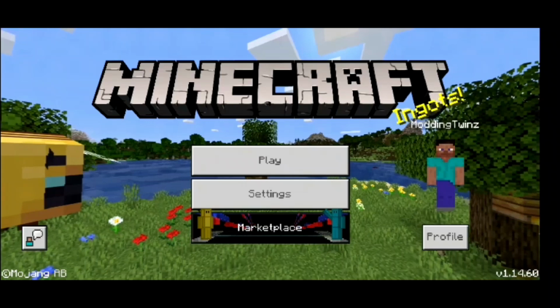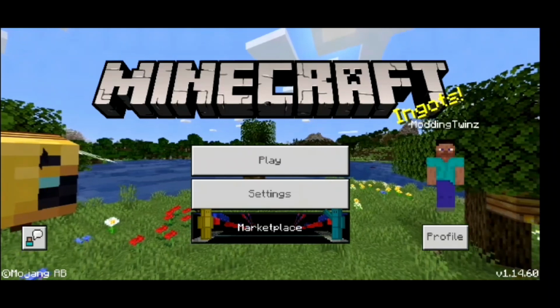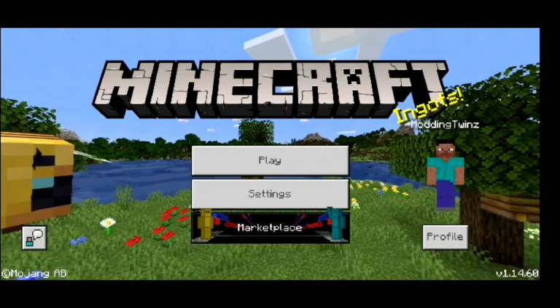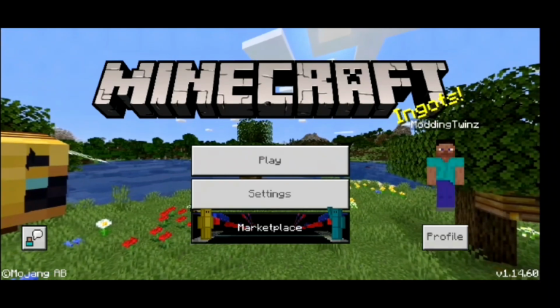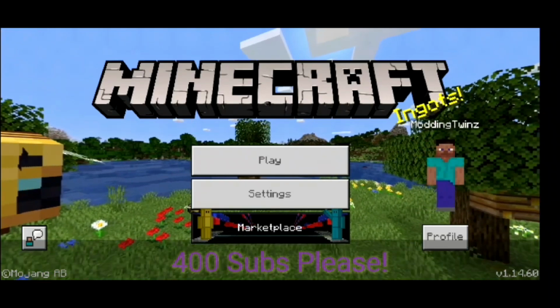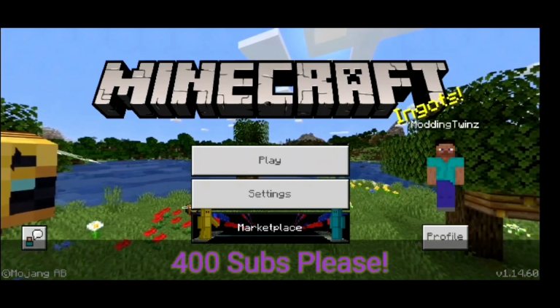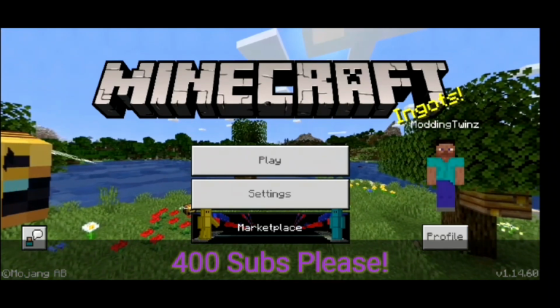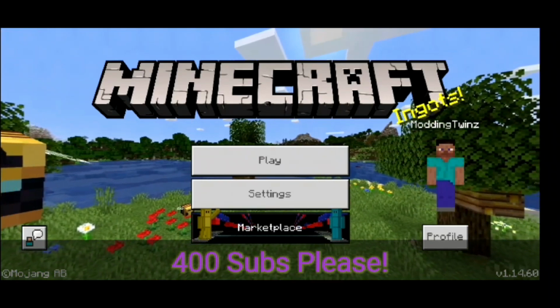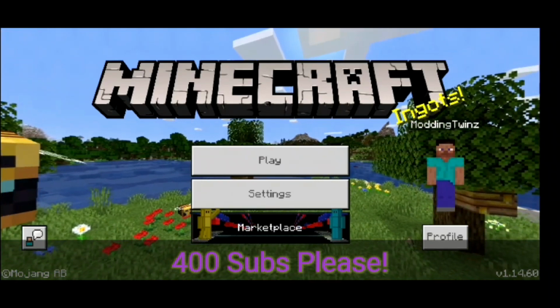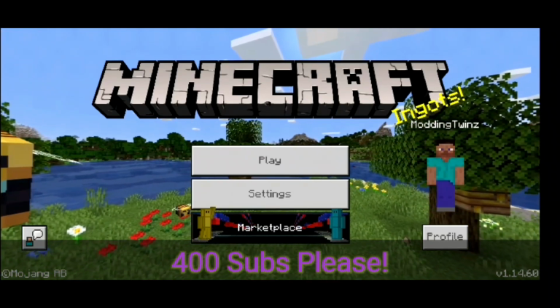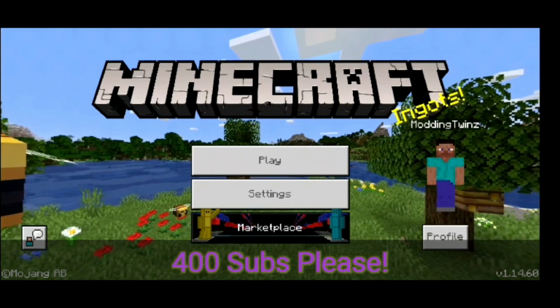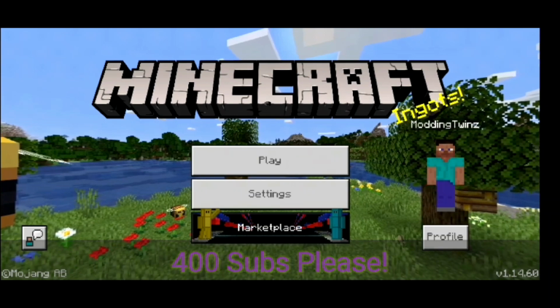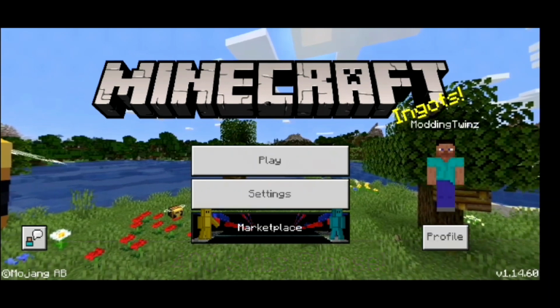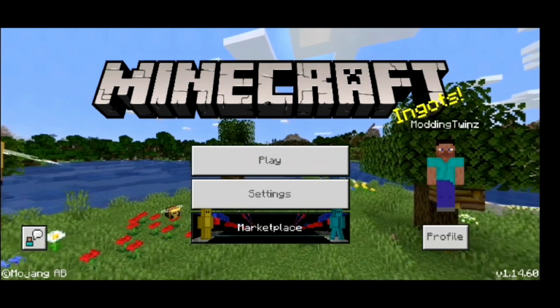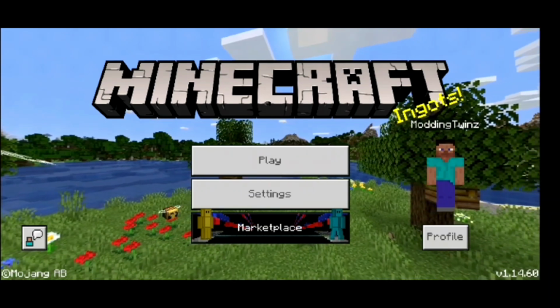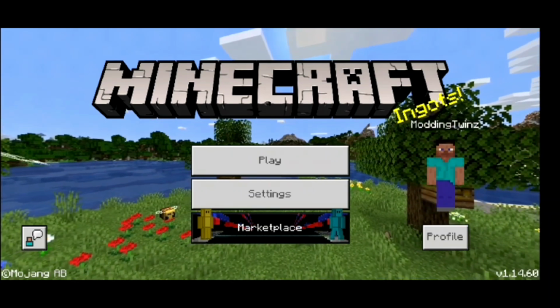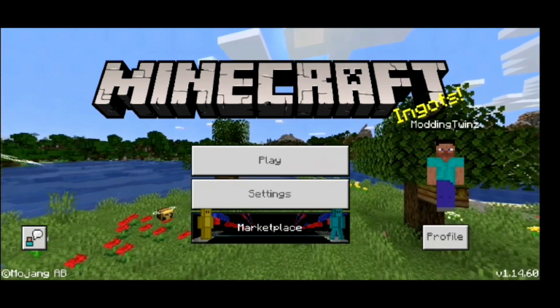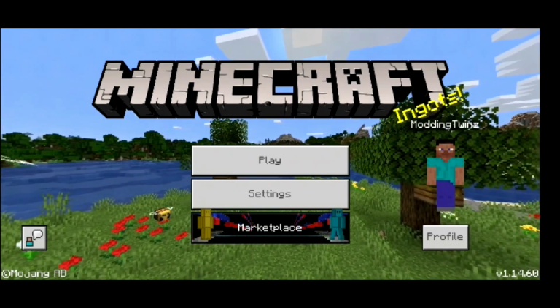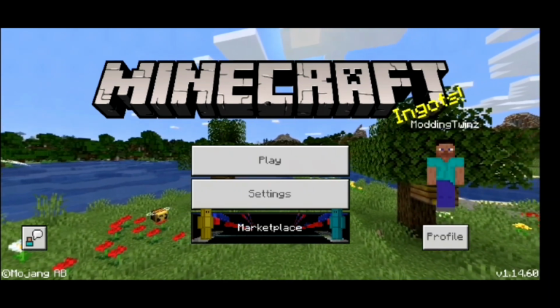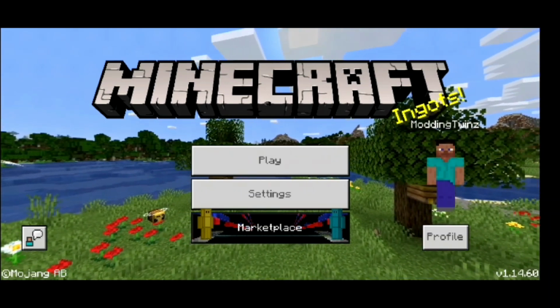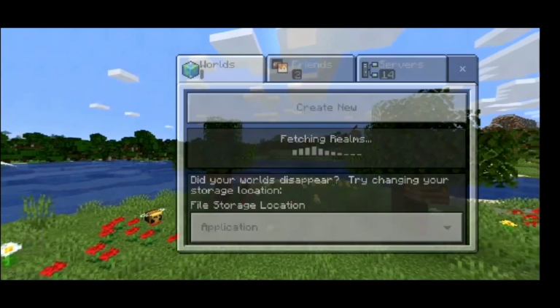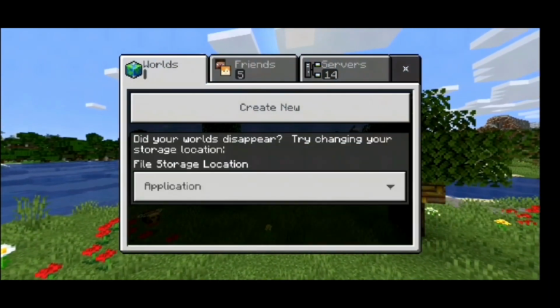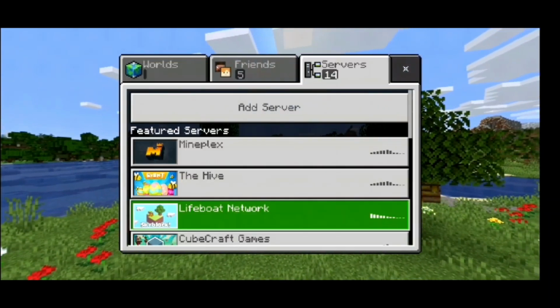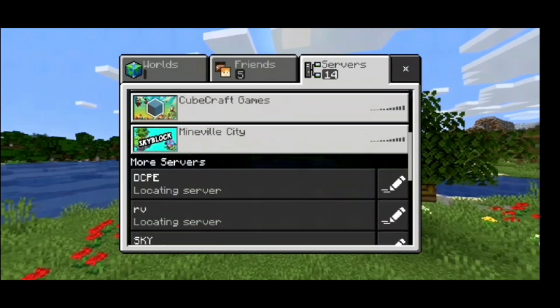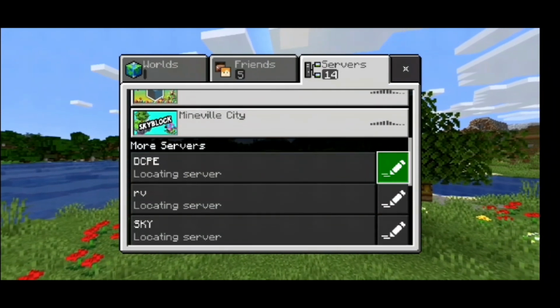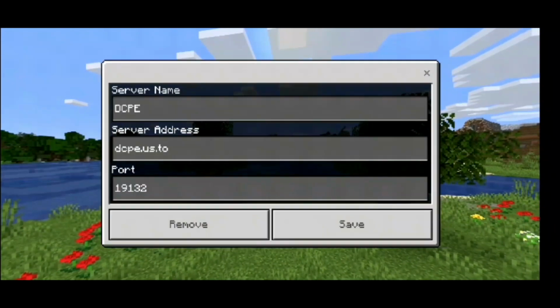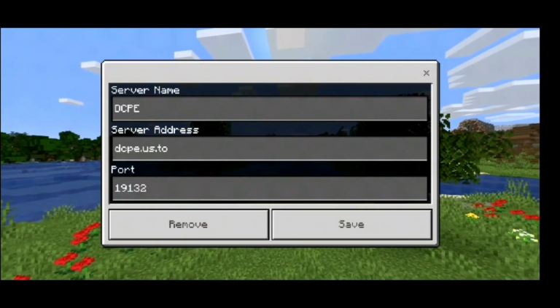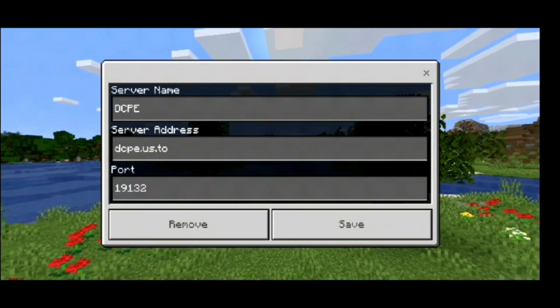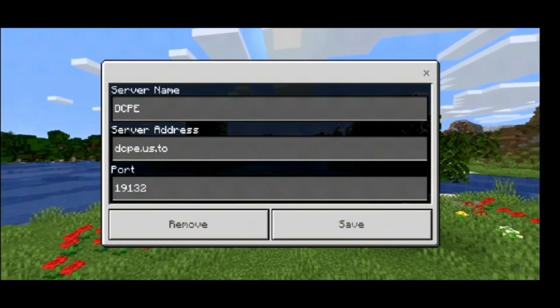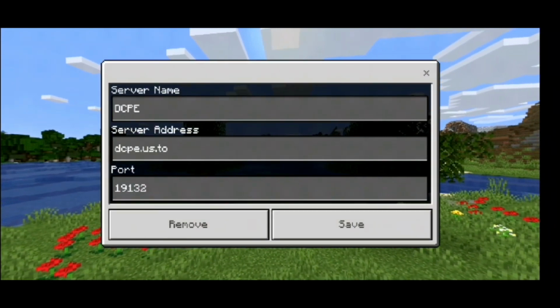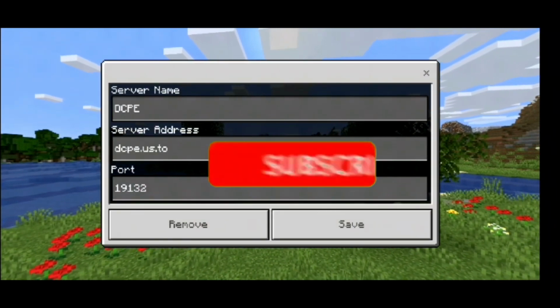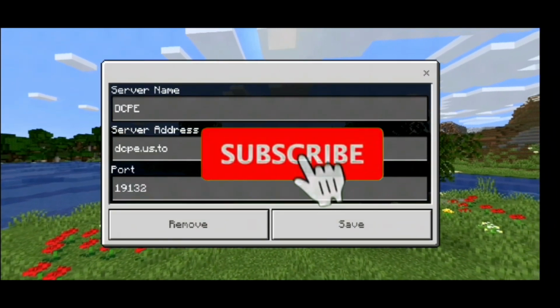What up boys? Welcome back to the crazy crazy video. In today's video, I'm gonna play on the faction server. To be honest with you, I actually found a pretty cool glitch on the server. The server is called DCP — I don't know exactly what it means, but you know.